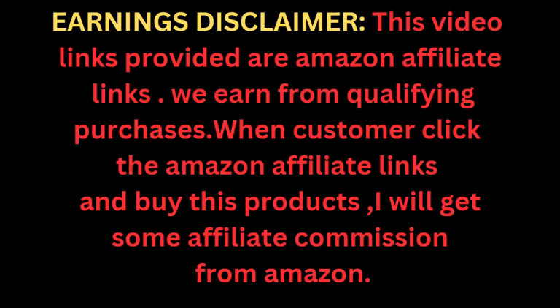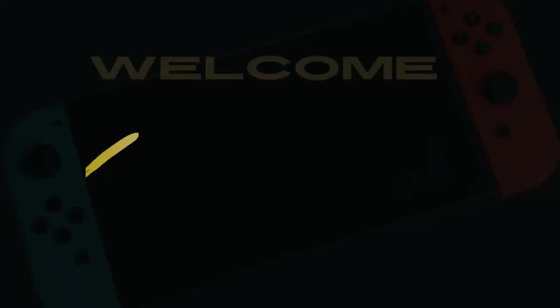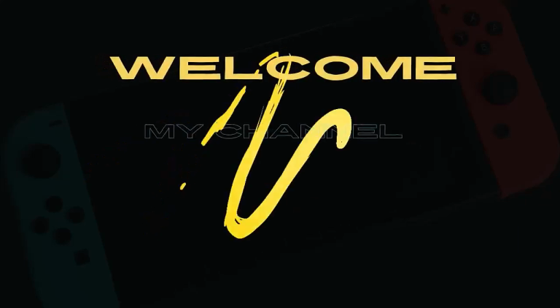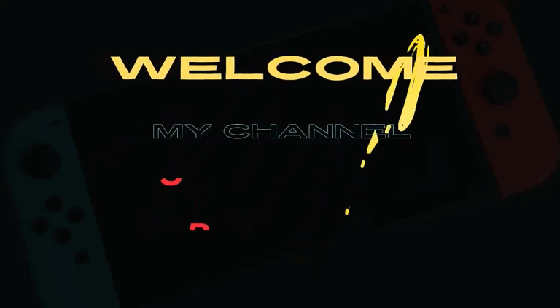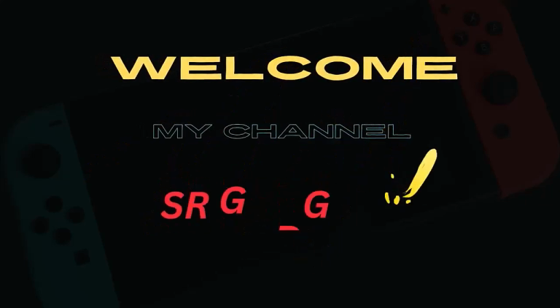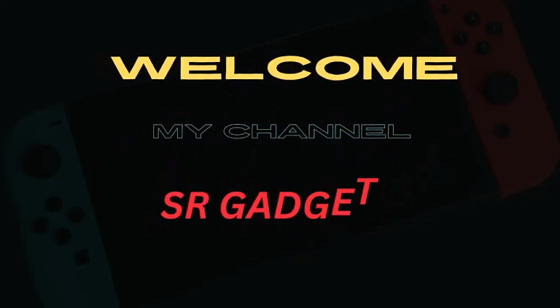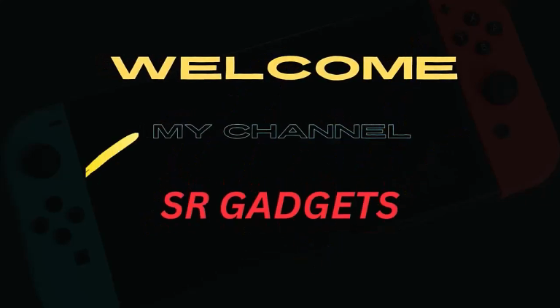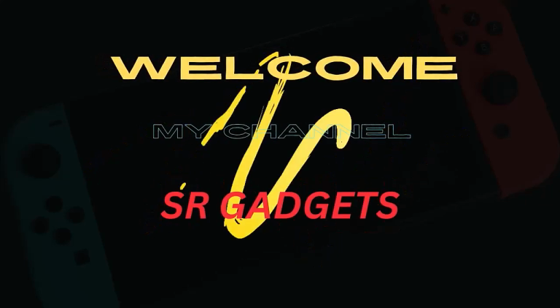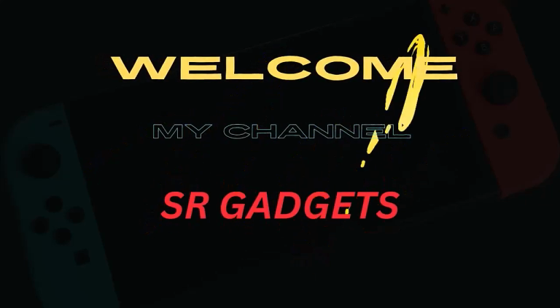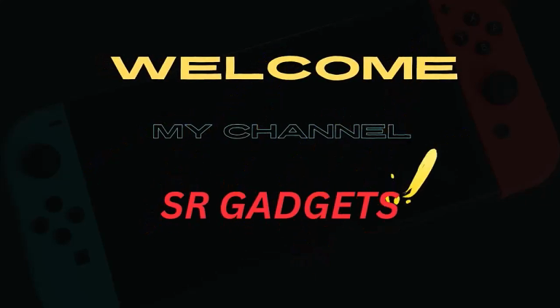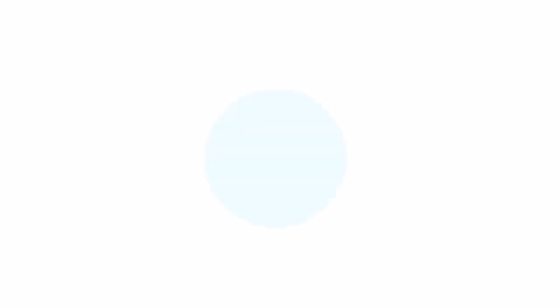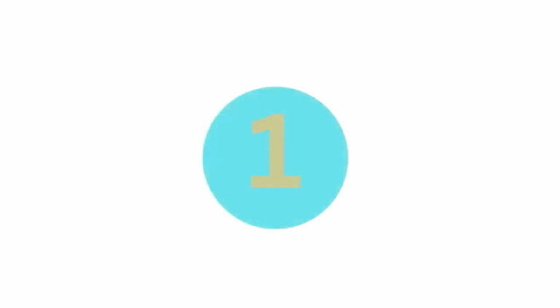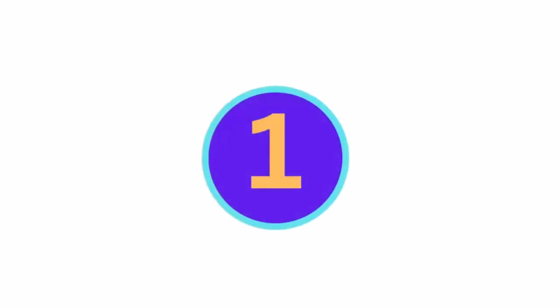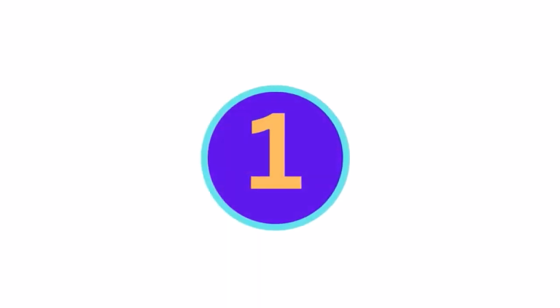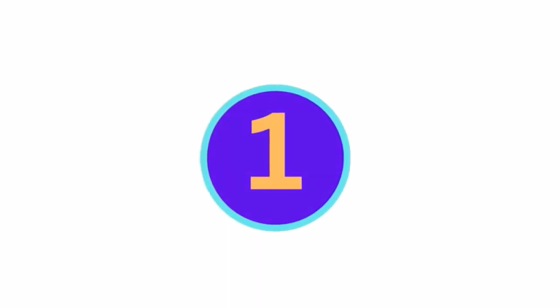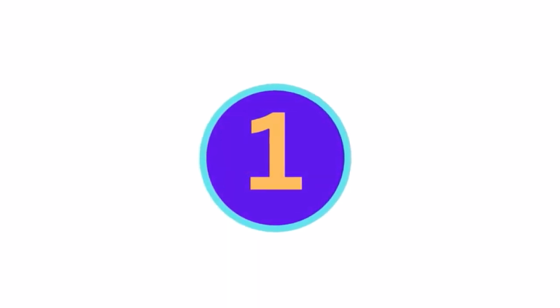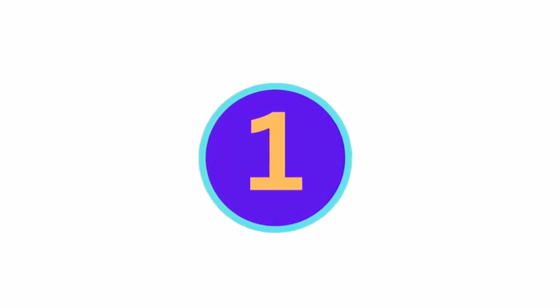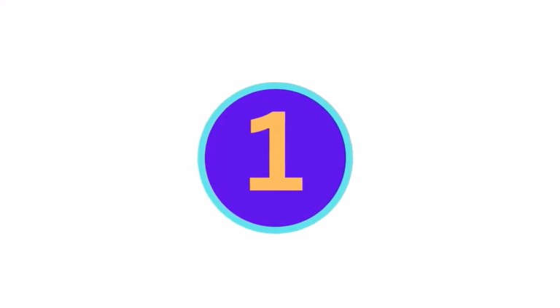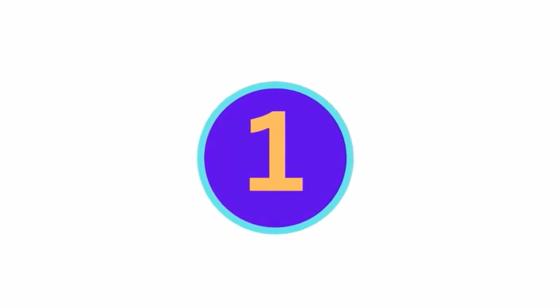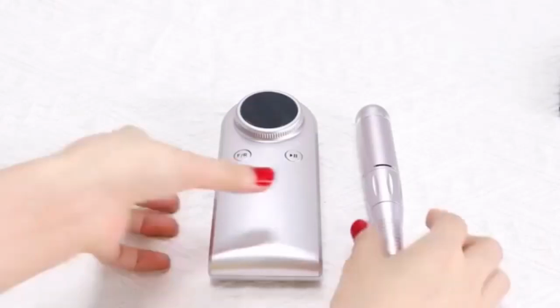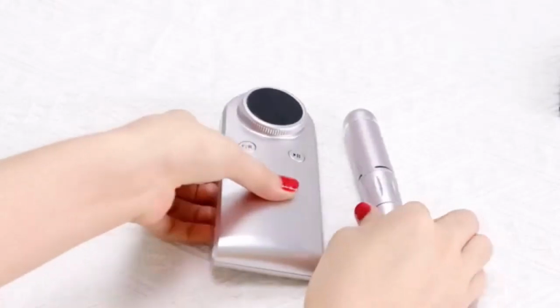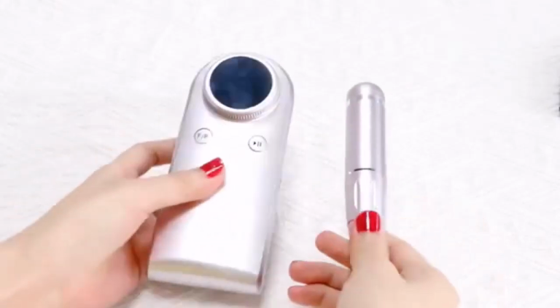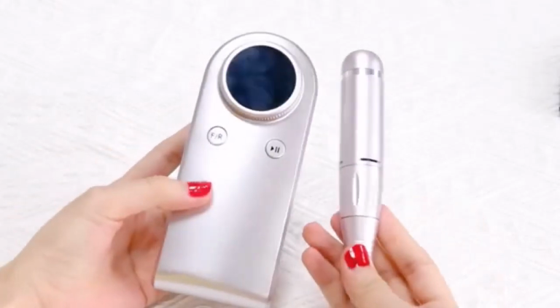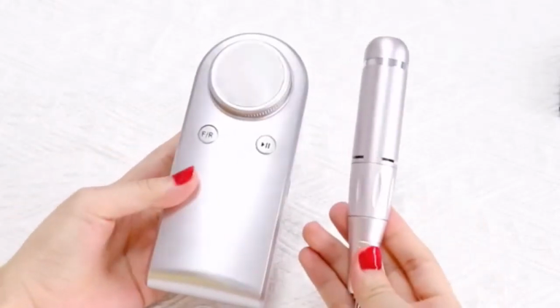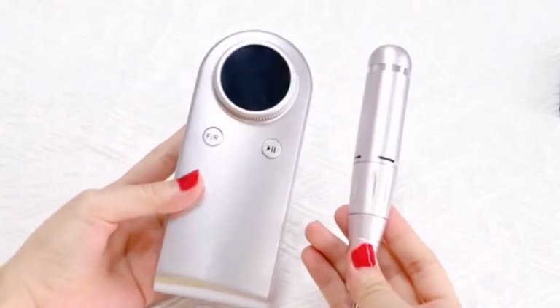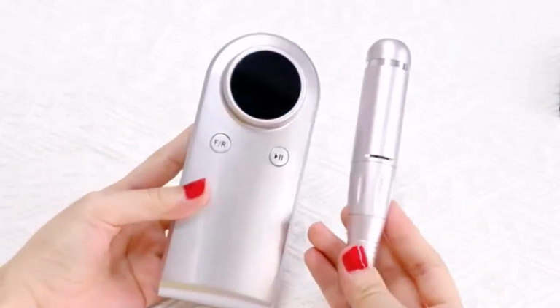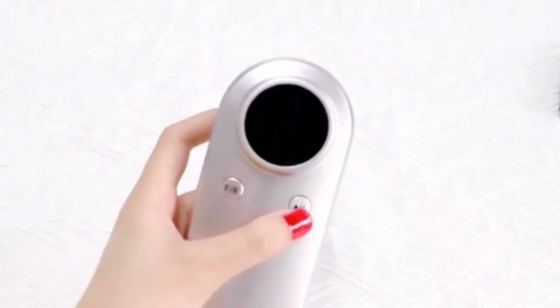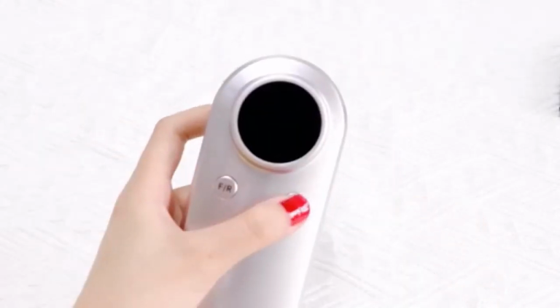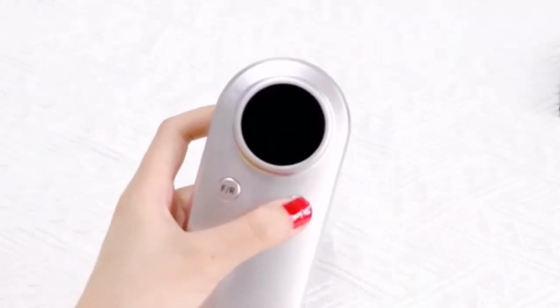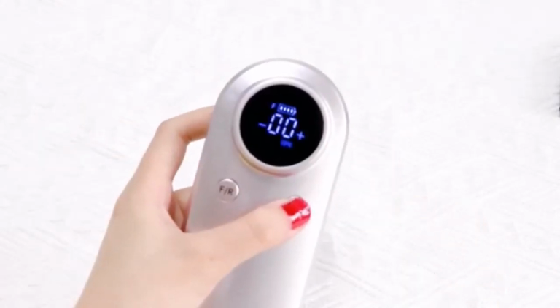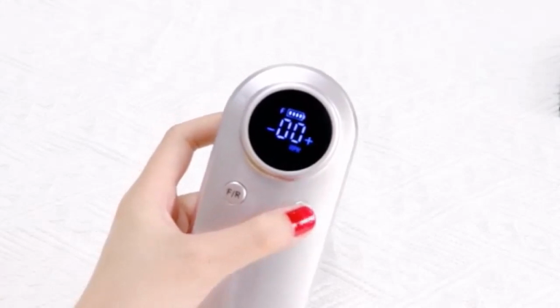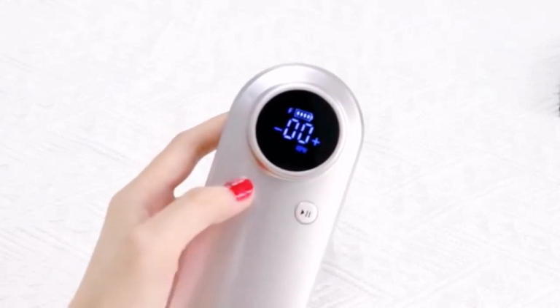Welcome to my channel SR Gadgets. Number 1: Let's go — we show the nail drill machine MS902, 45000 RPM.